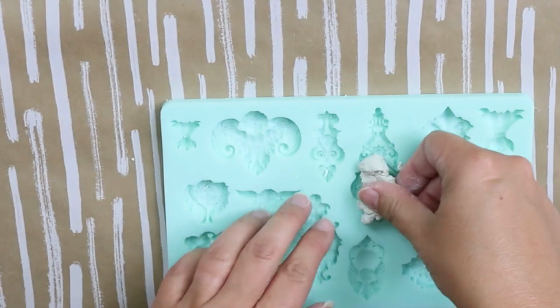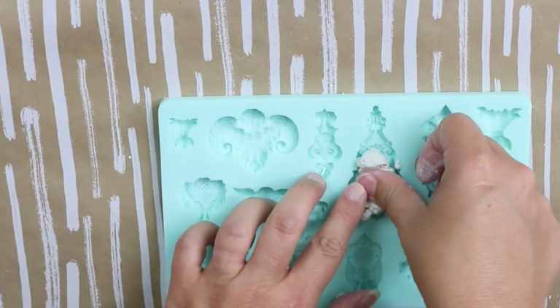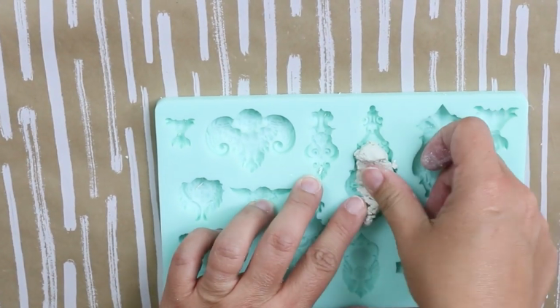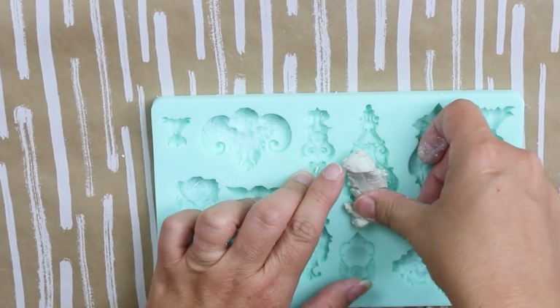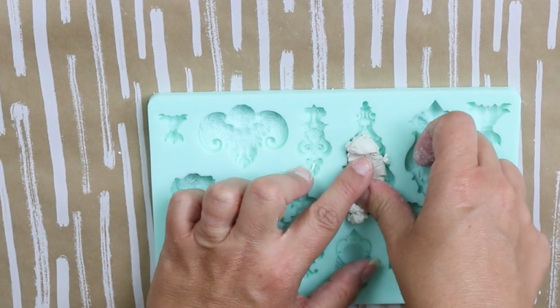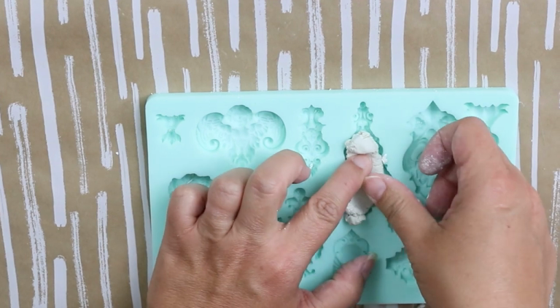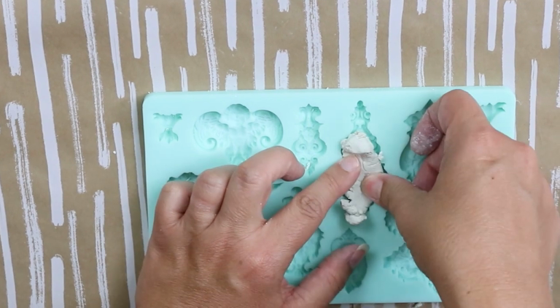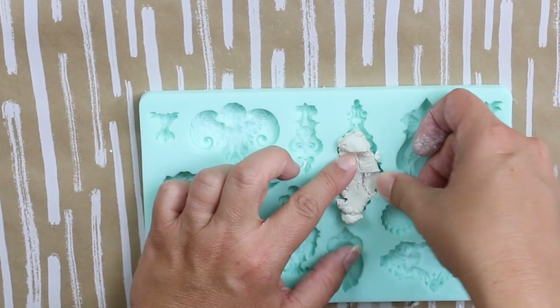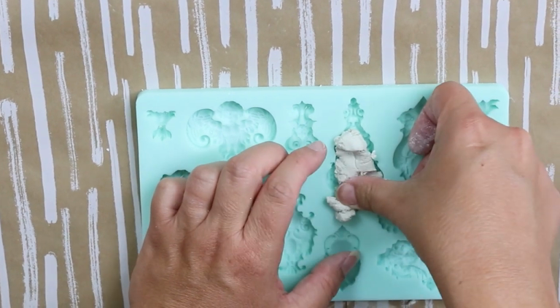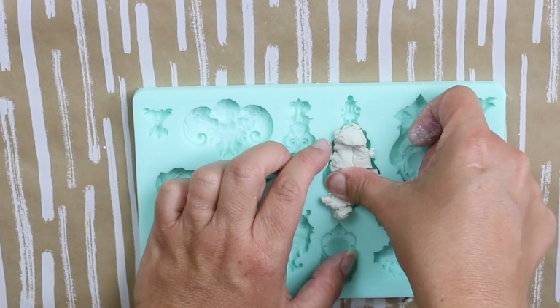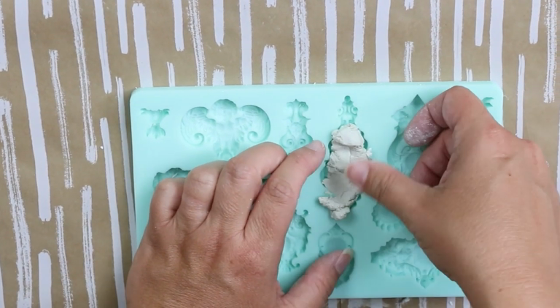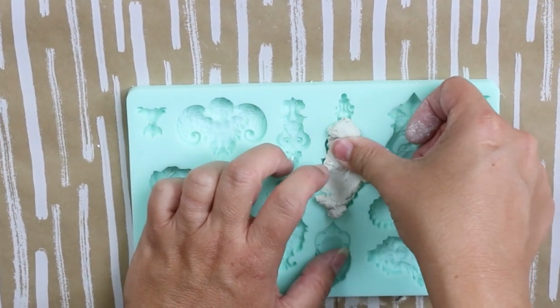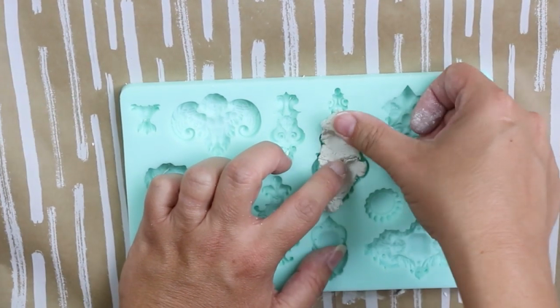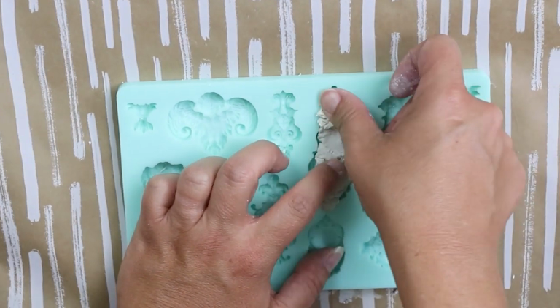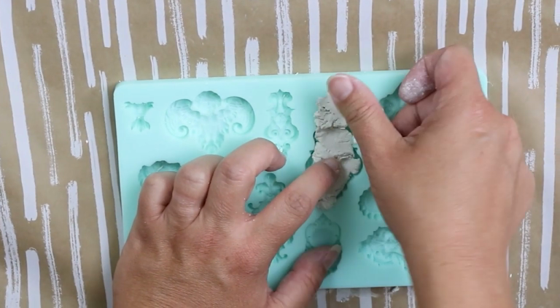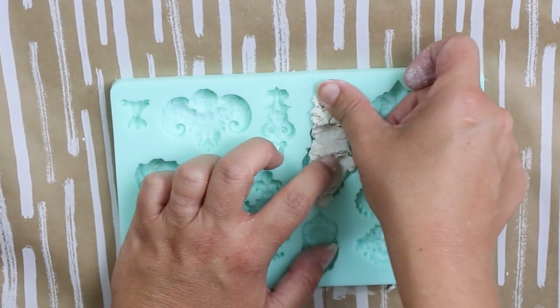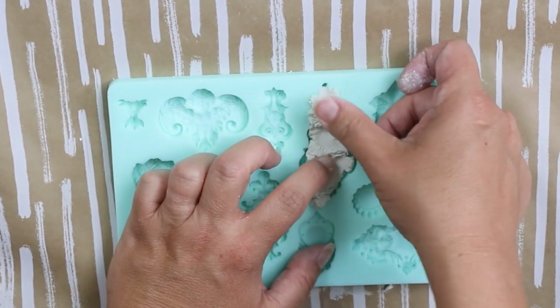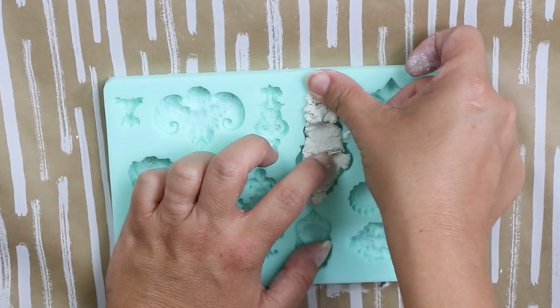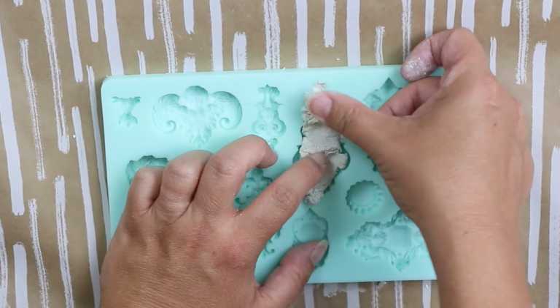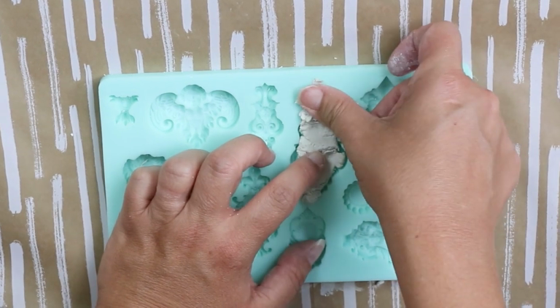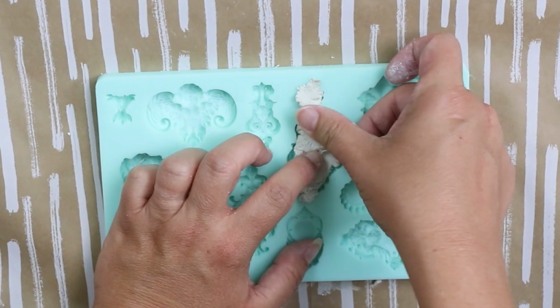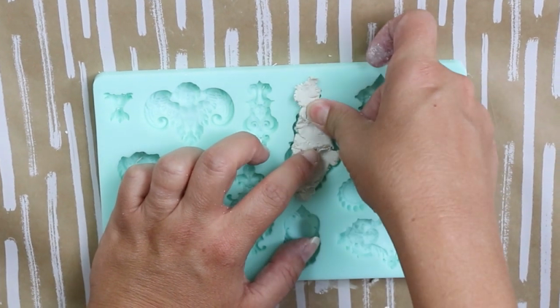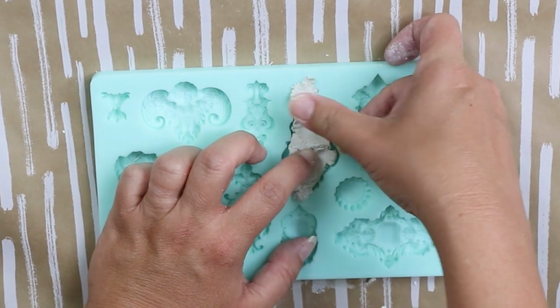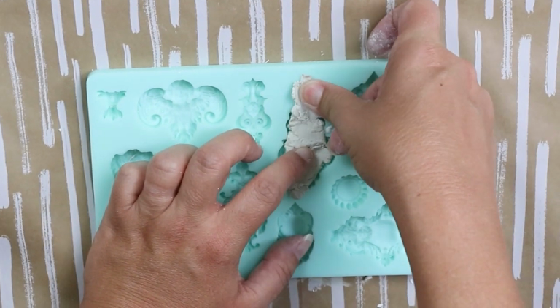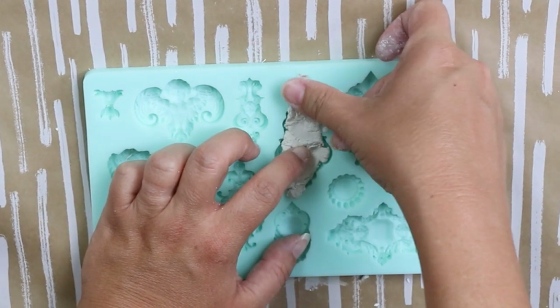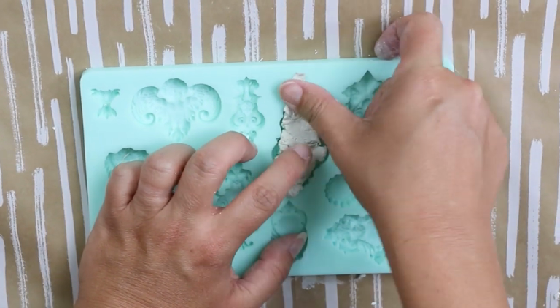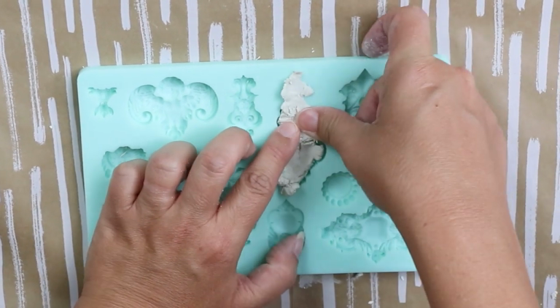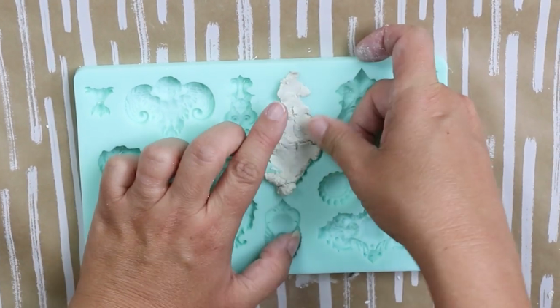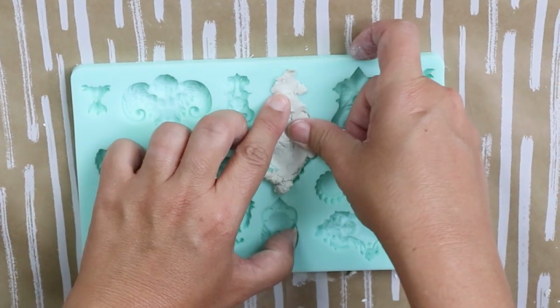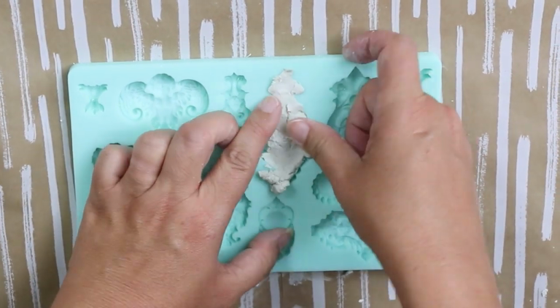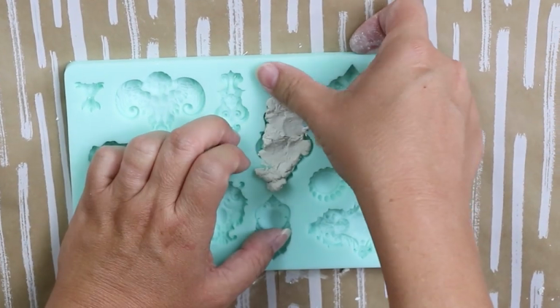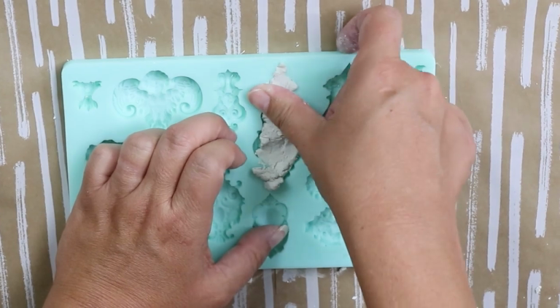I will say this clay was a little bit more tricky to work with than normal clay. It really does help to warm it up, but you really kind of have to work to get it pressed into your mold.